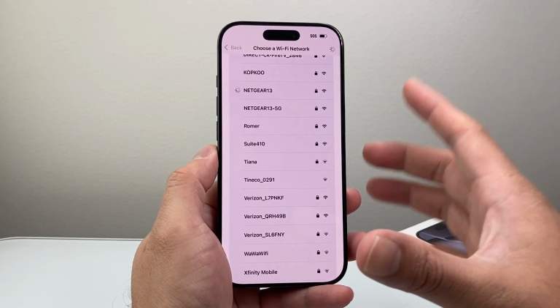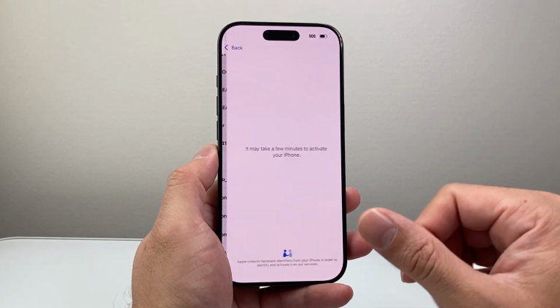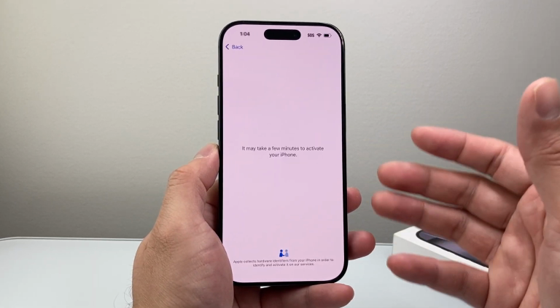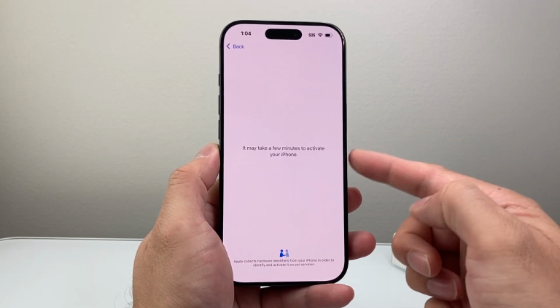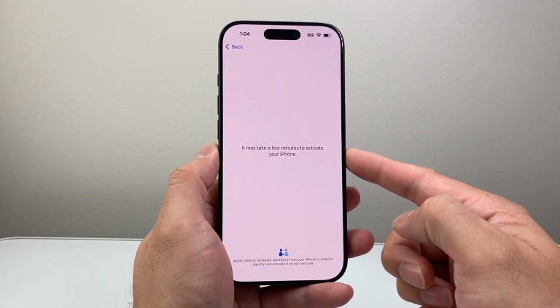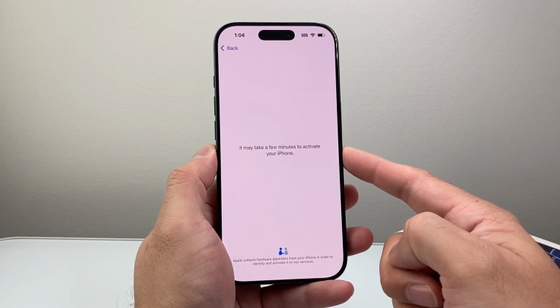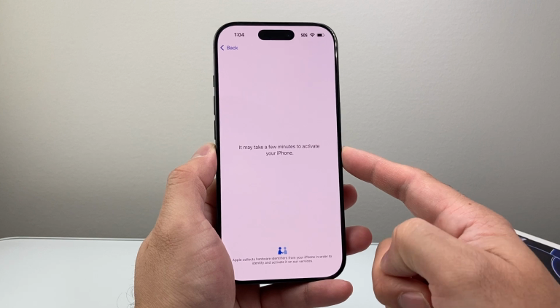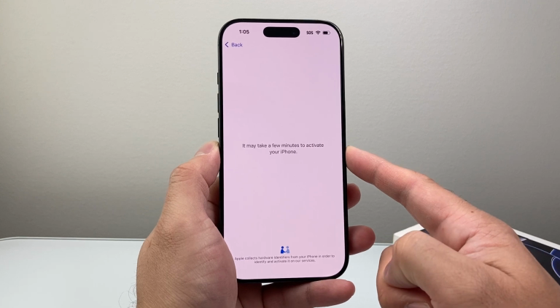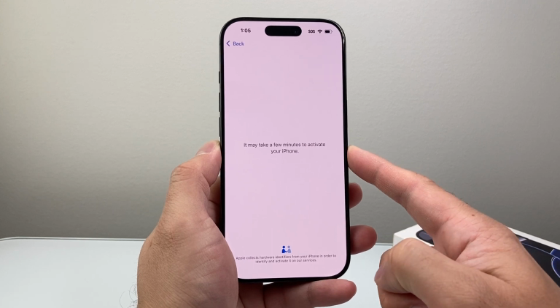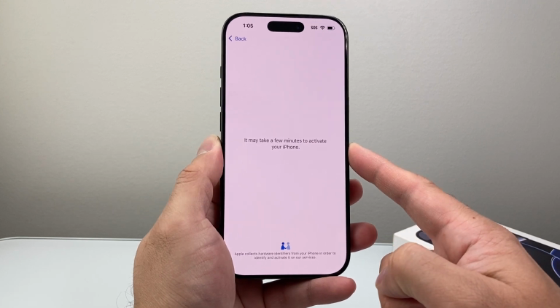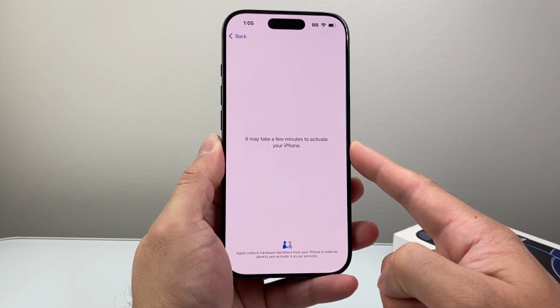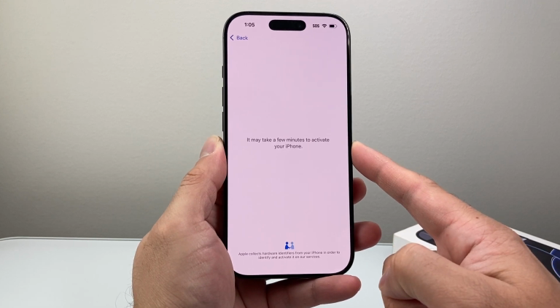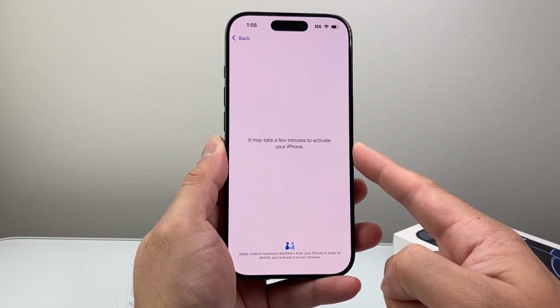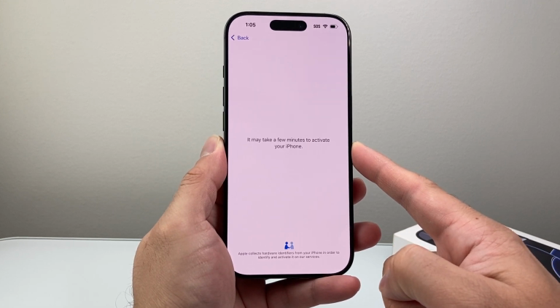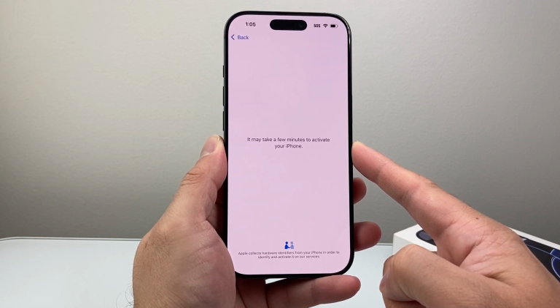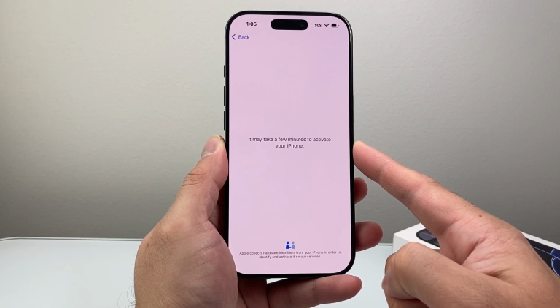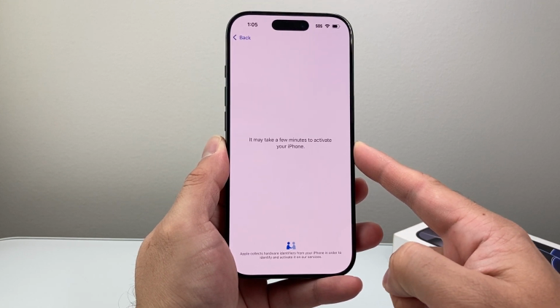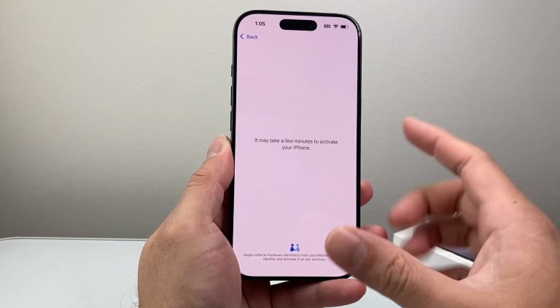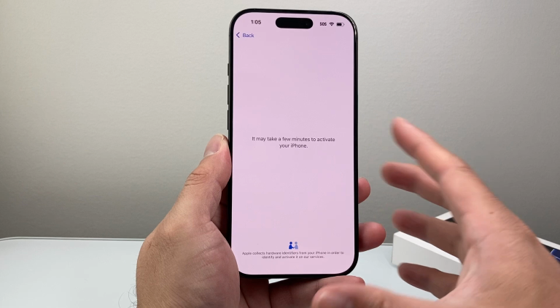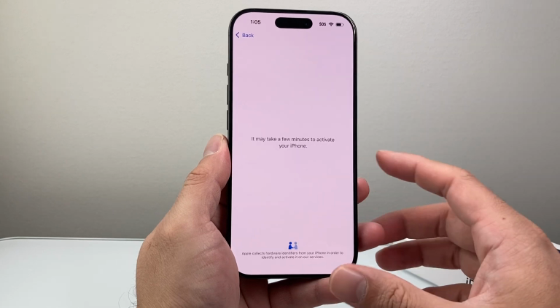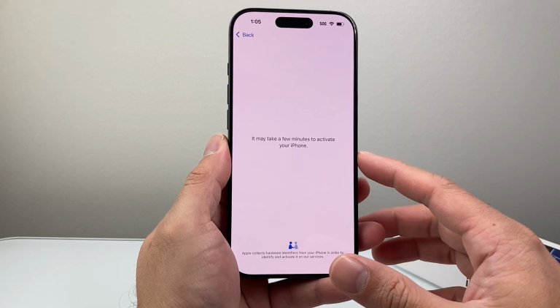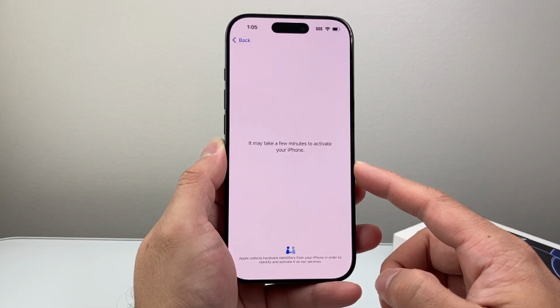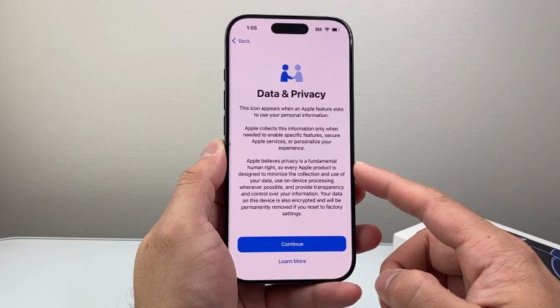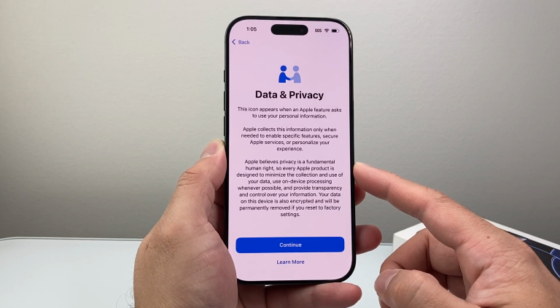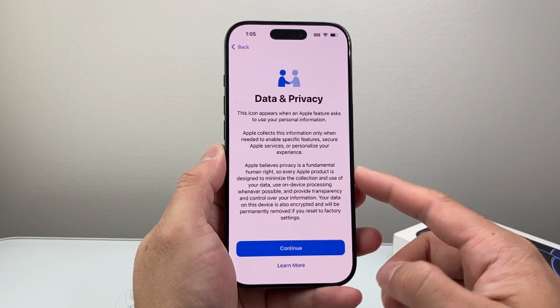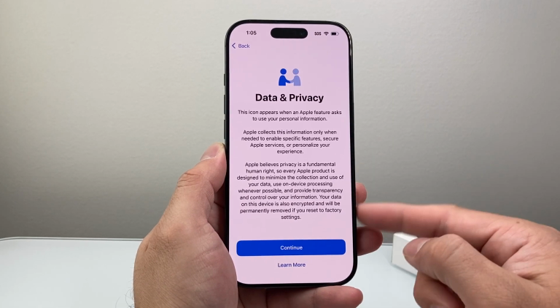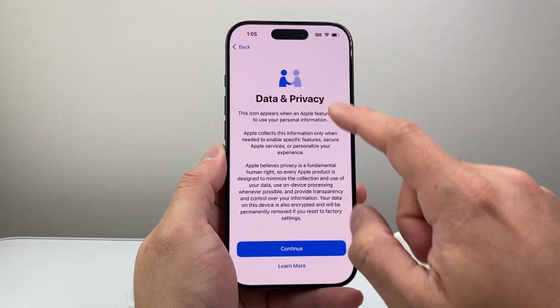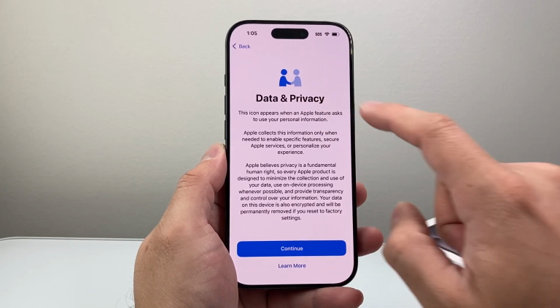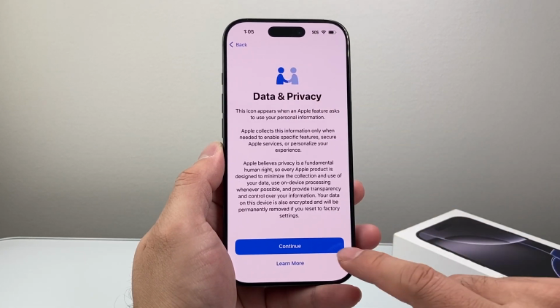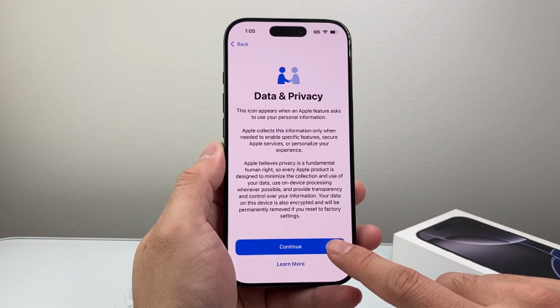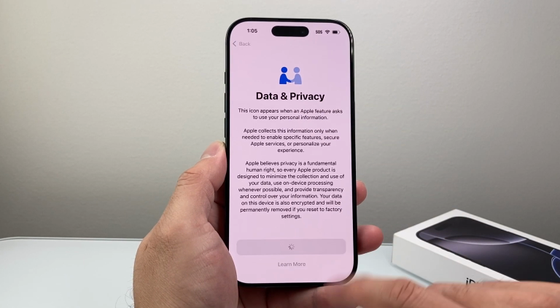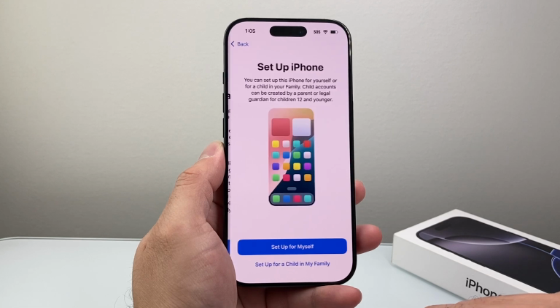Once you enter your WiFi password, tap join to get connected to the internet. An internet connection is needed in order to activate your iPhone with the Apple server. As you can see here, it takes a few minutes to activate, but generally this process is pretty quick. After that, it's going to say data and privacy — hit continue here.